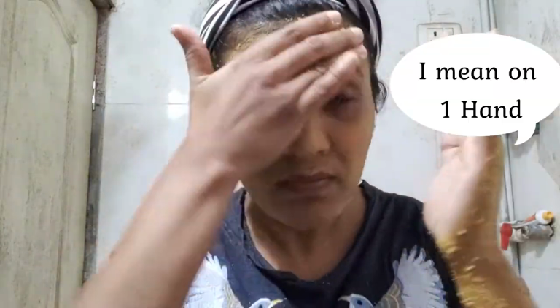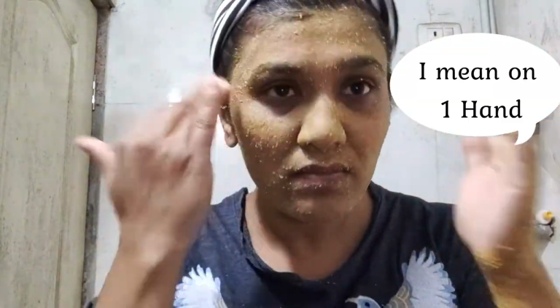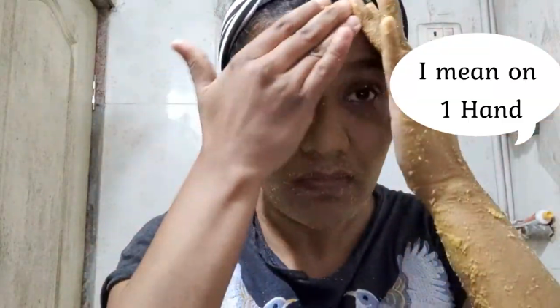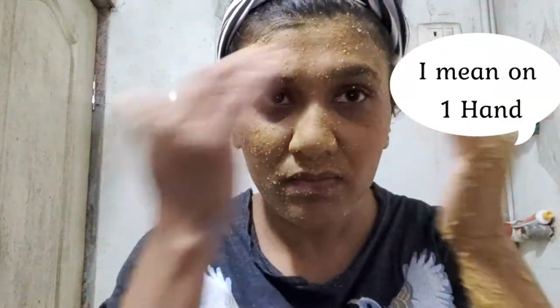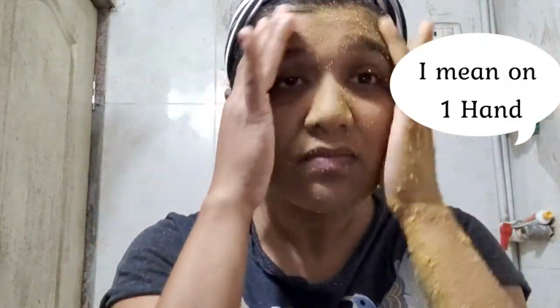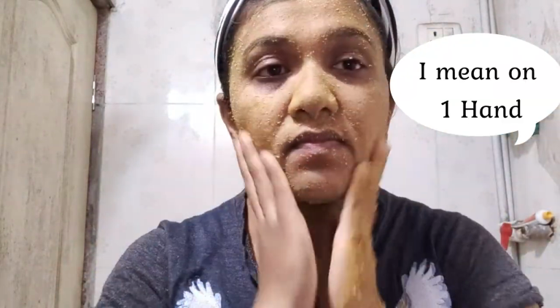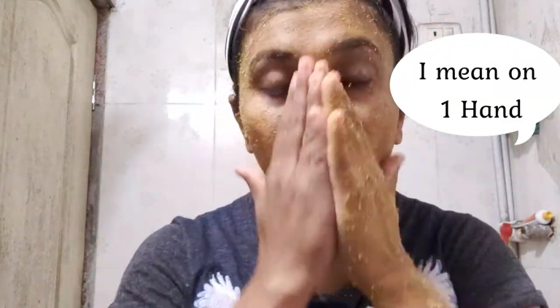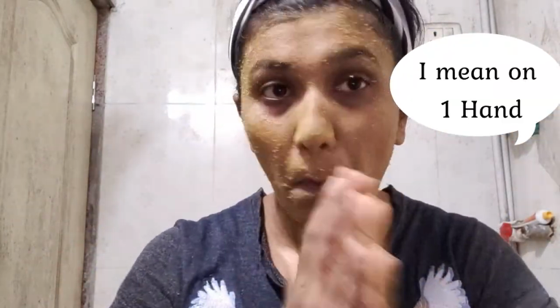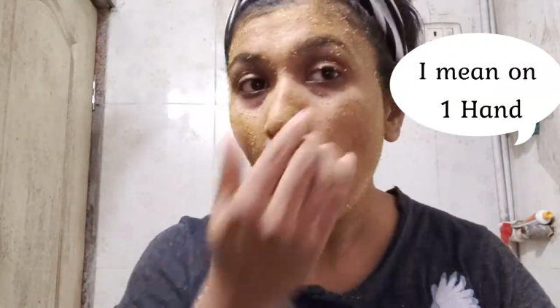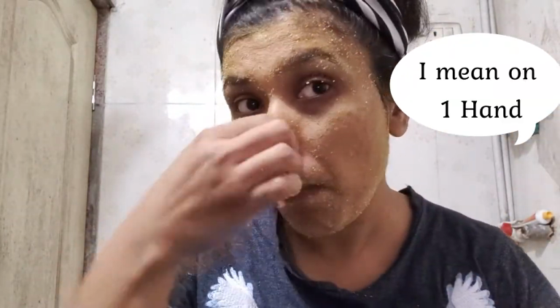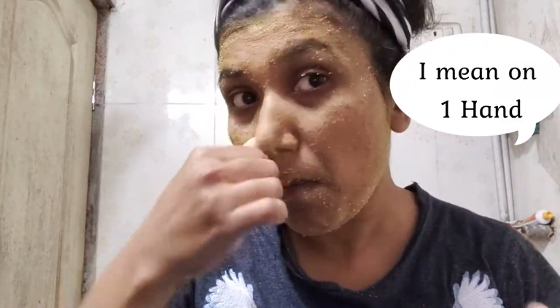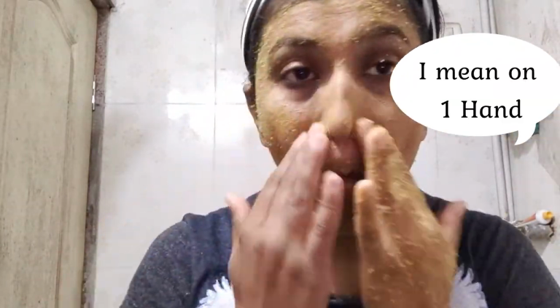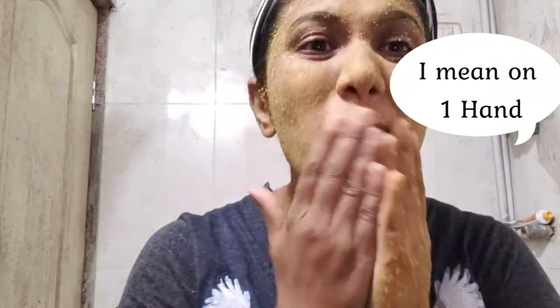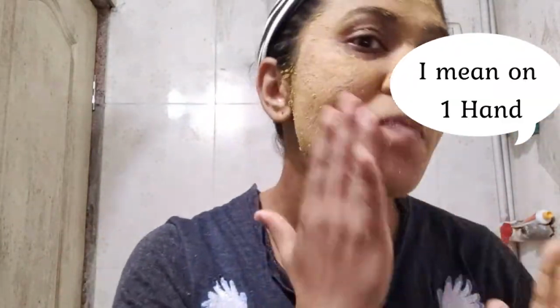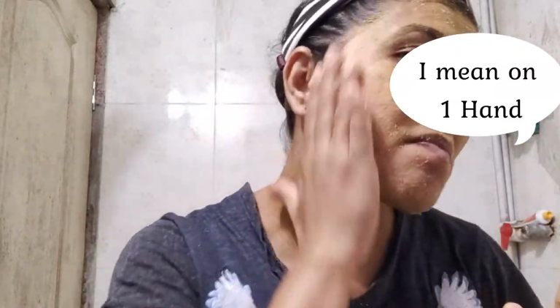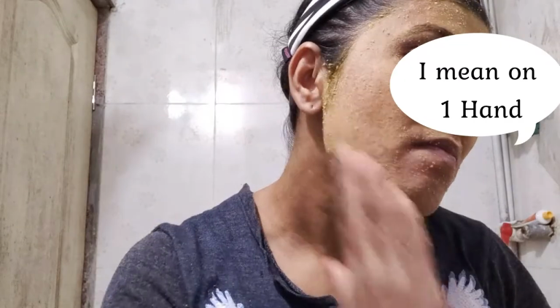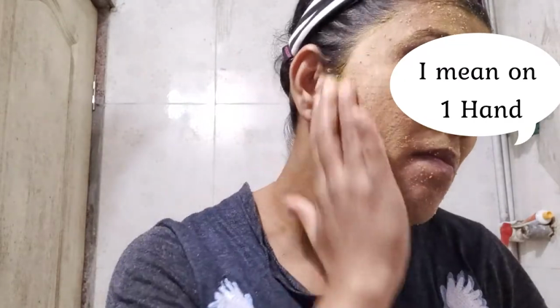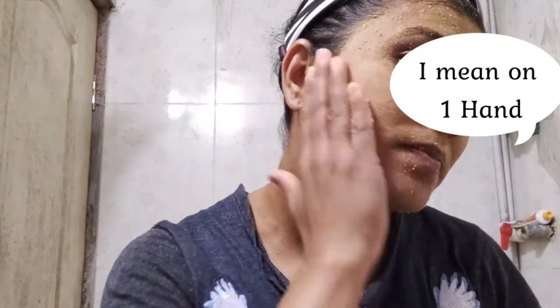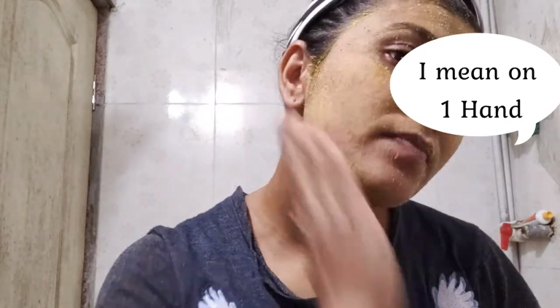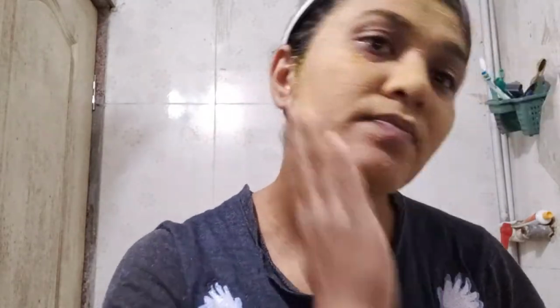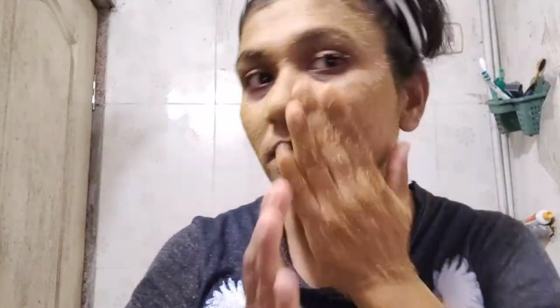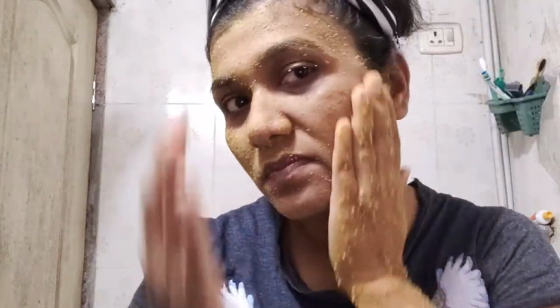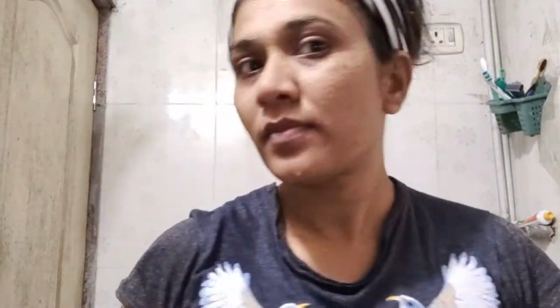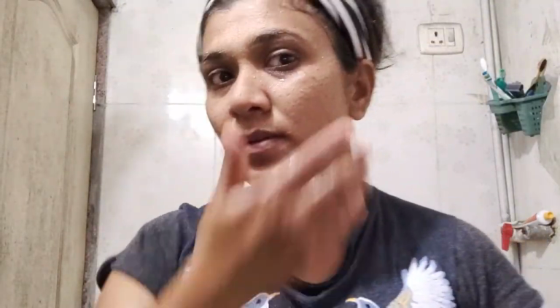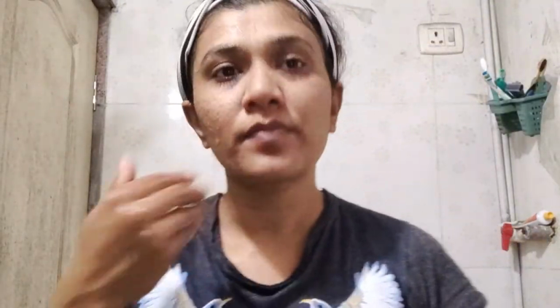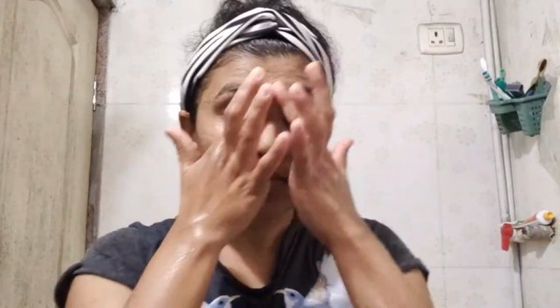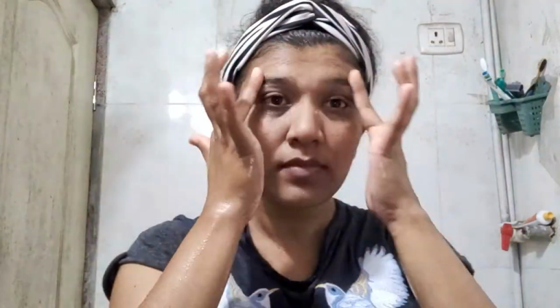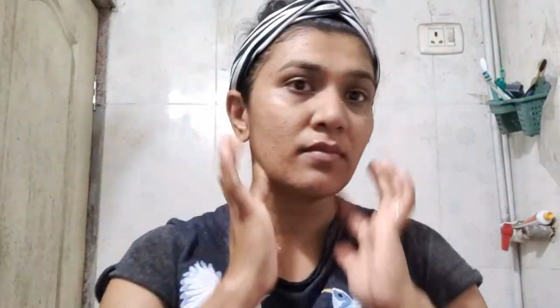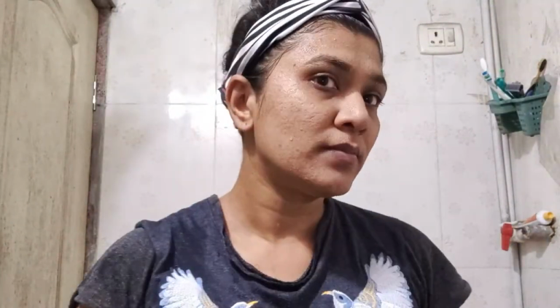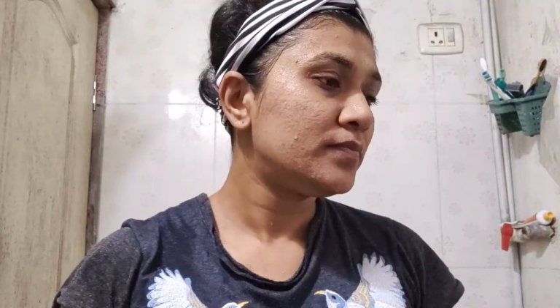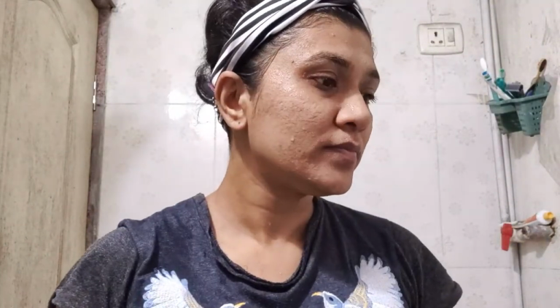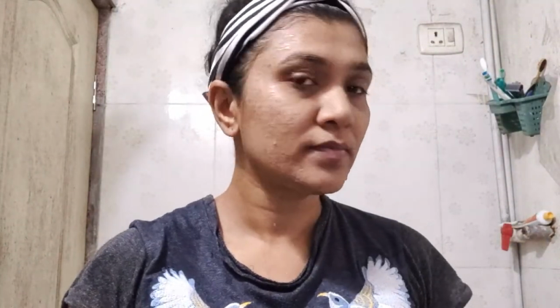Here you can see the visible difference on my hands — that's why I applied it only on my hands to show the results. Apply this face pack everyday.